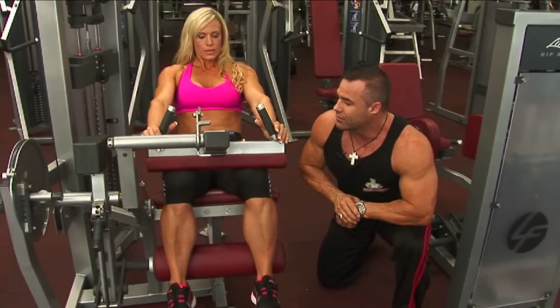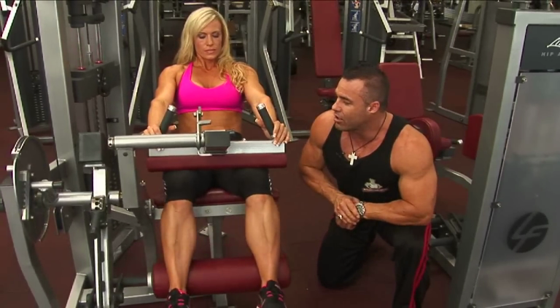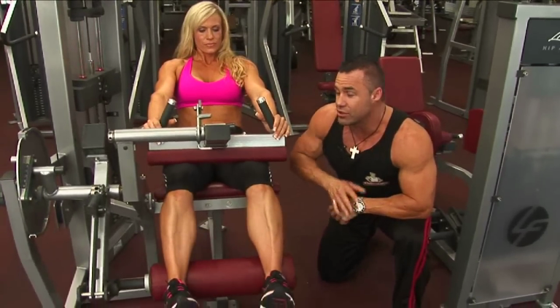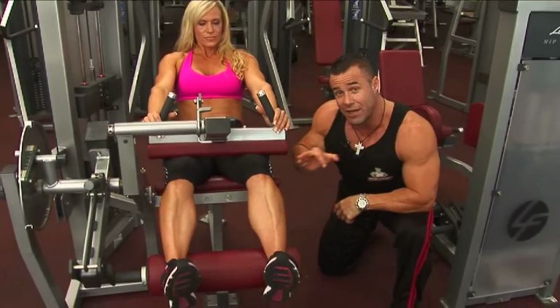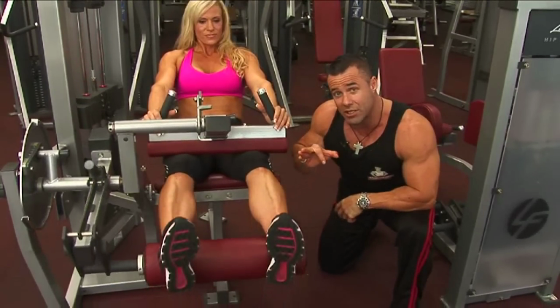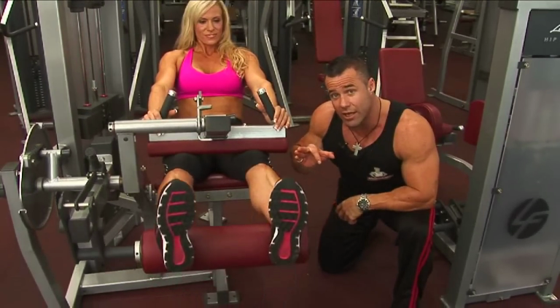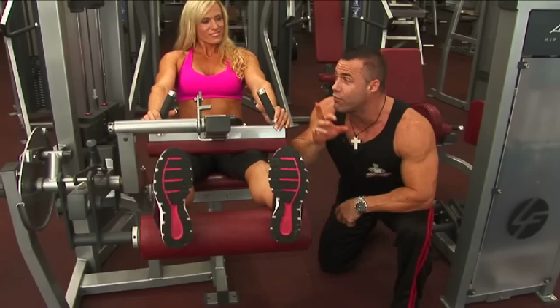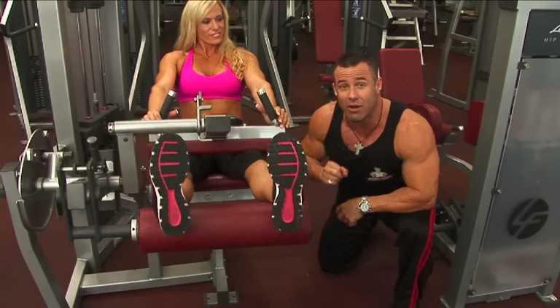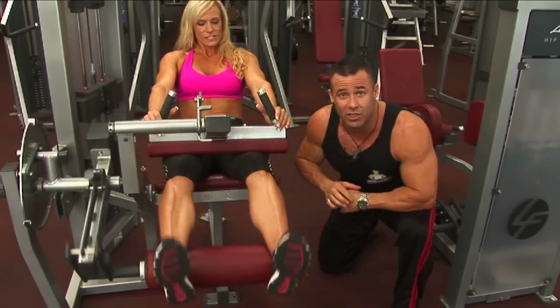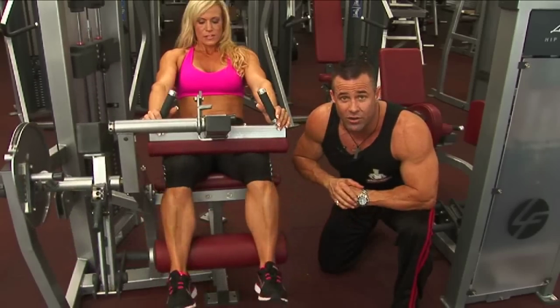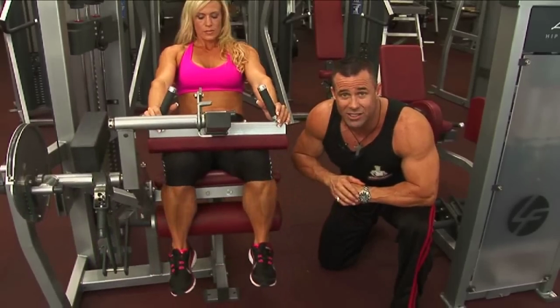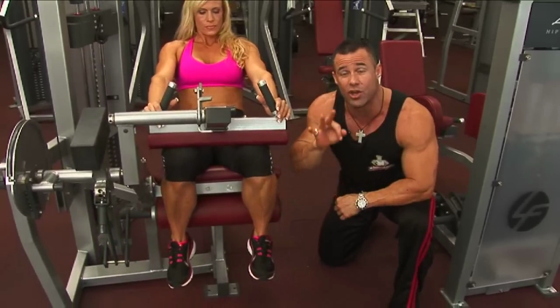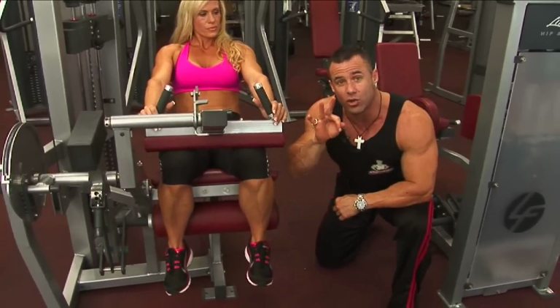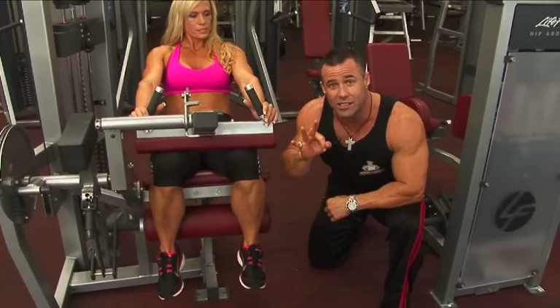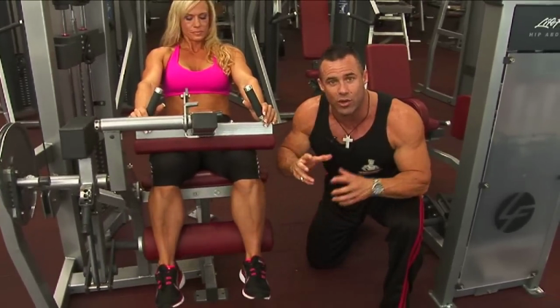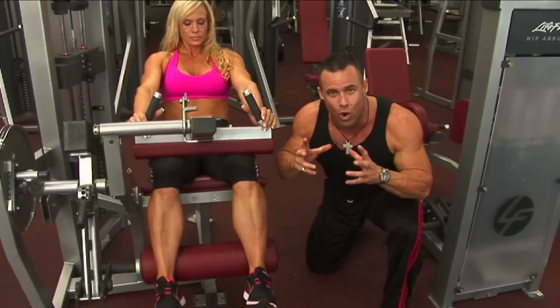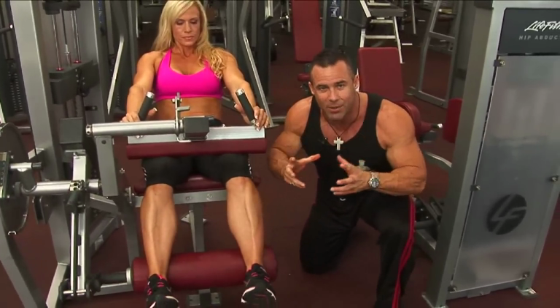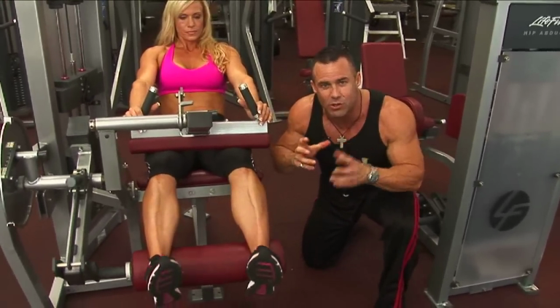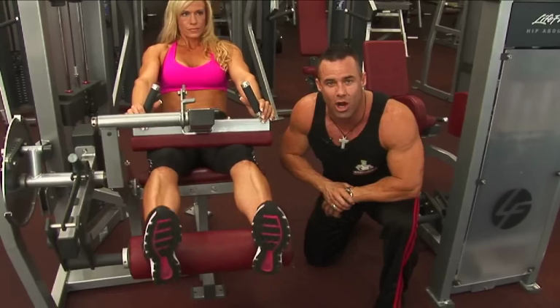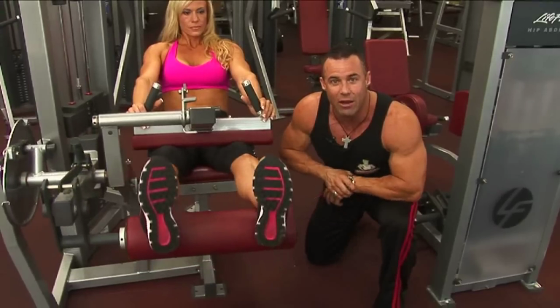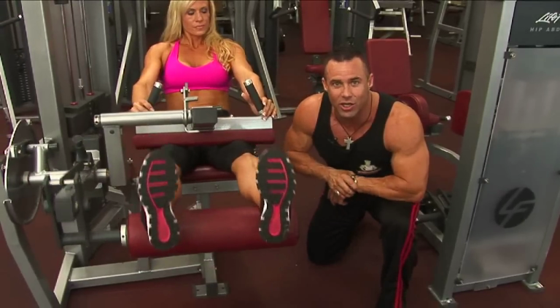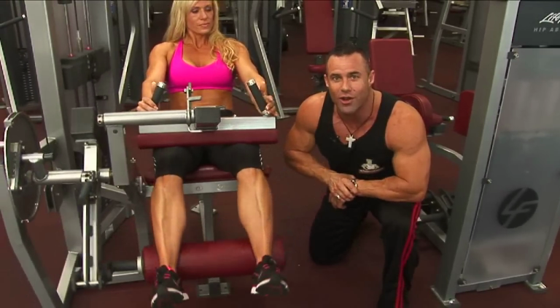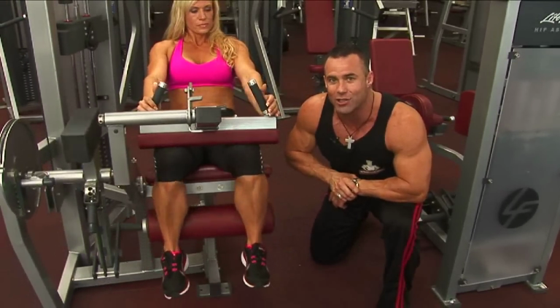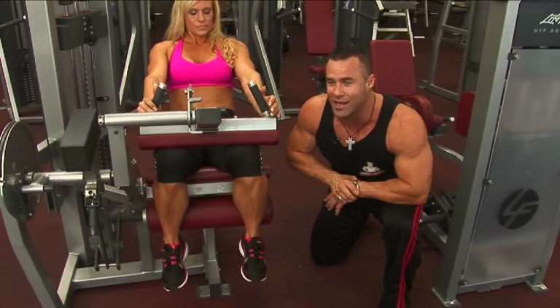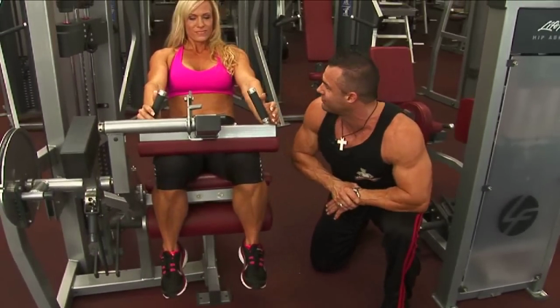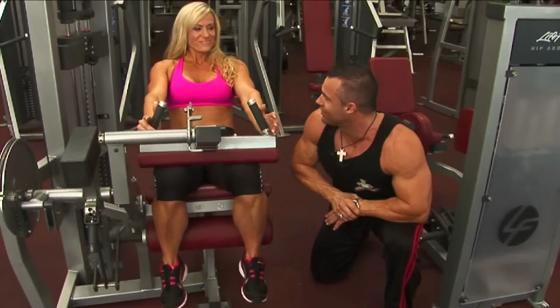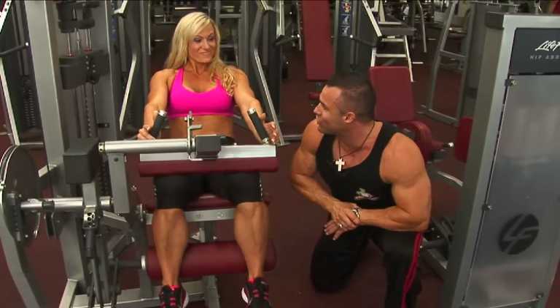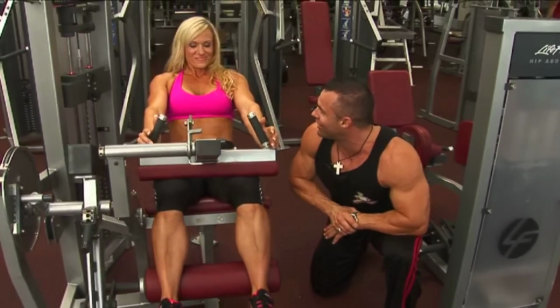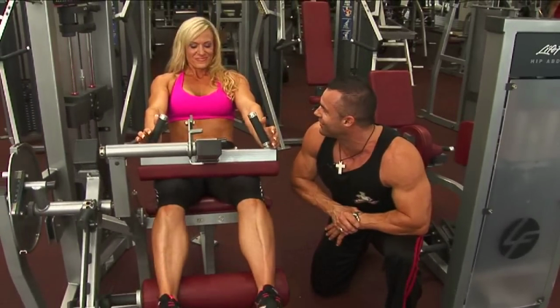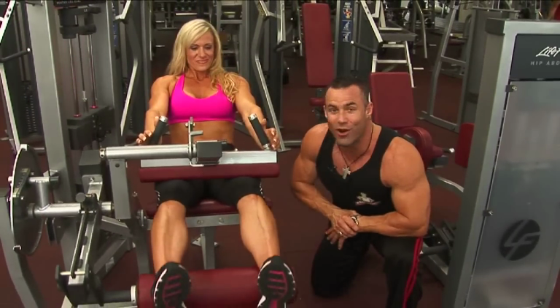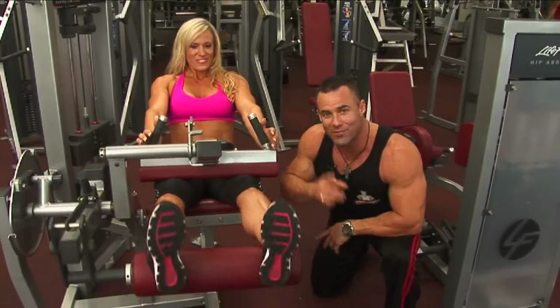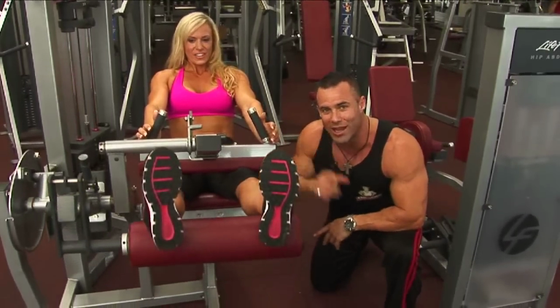There you go, Jodine. So 15 repetitions on the leg curl, 15 repetitions on the leg extension — three sets of each will get you warmed up, get the muscles primed and ready to go for our giant set. Great job Jodine, let's move on — let's do it, ladies.